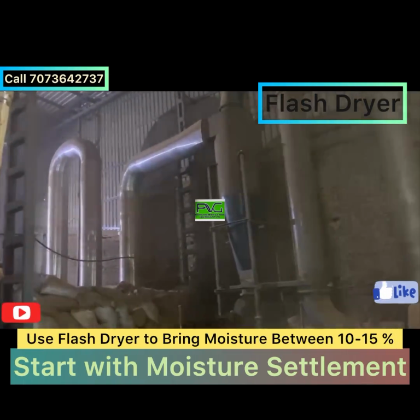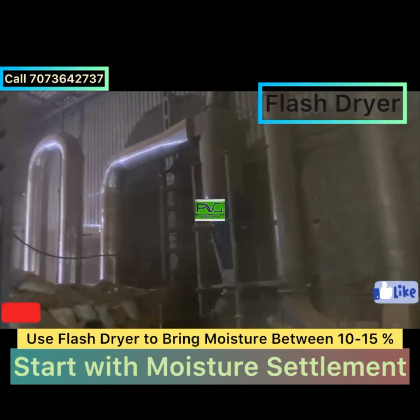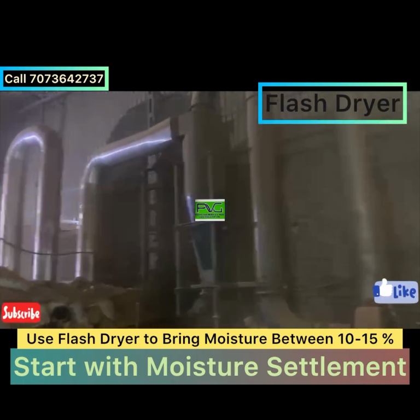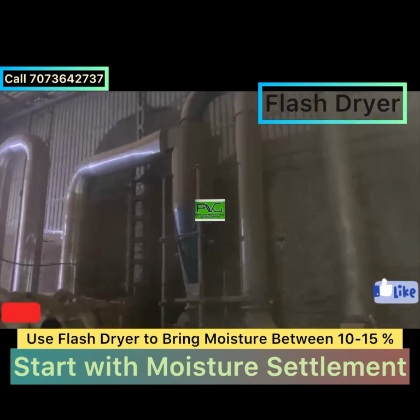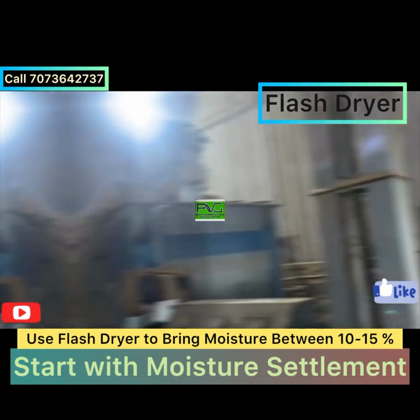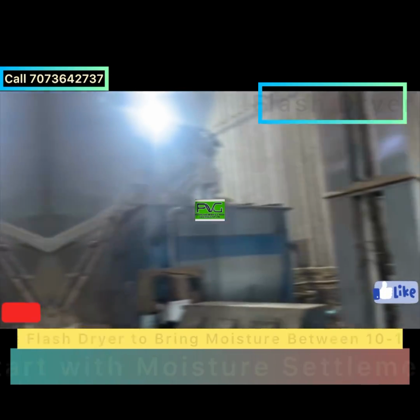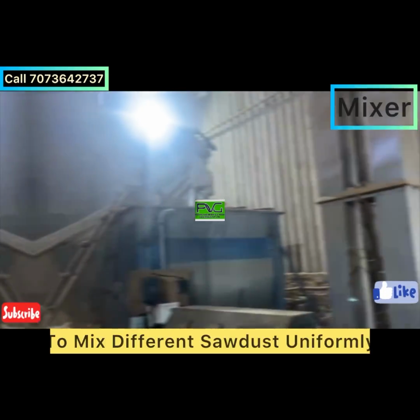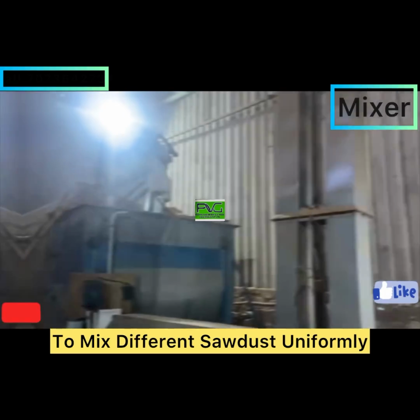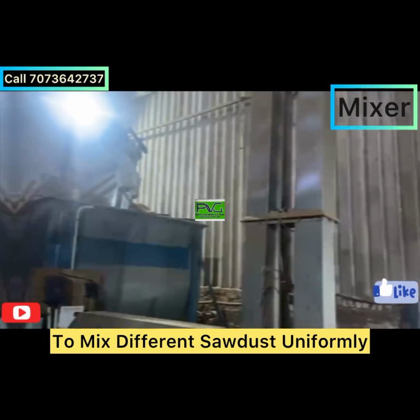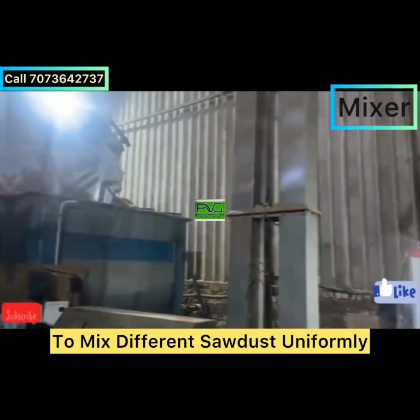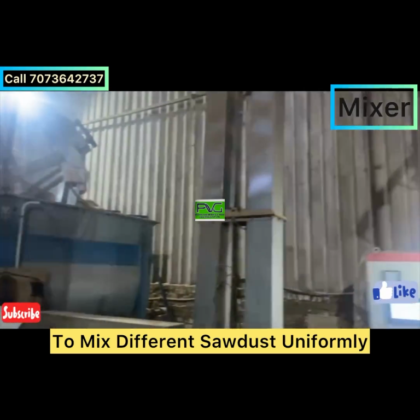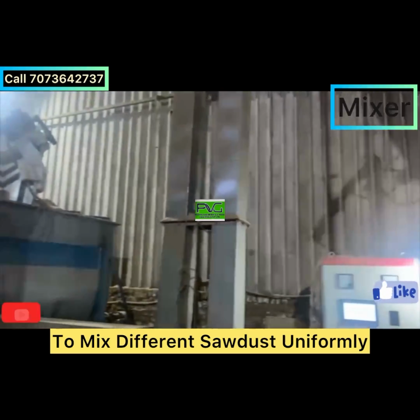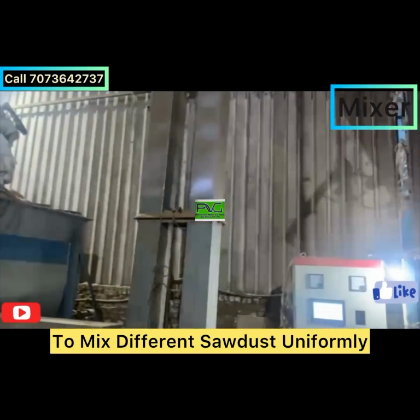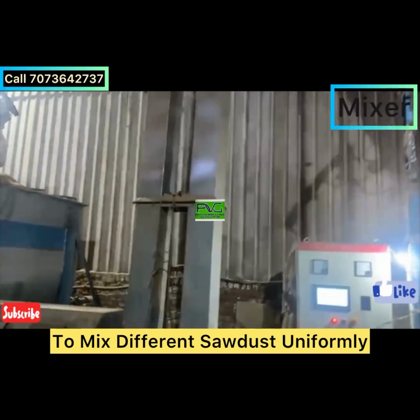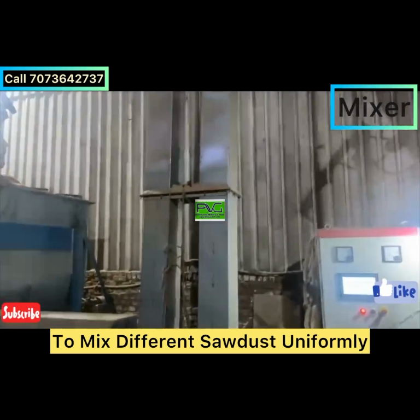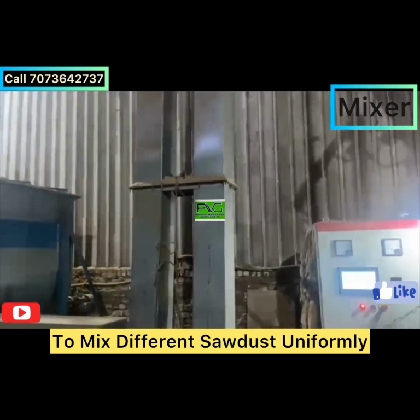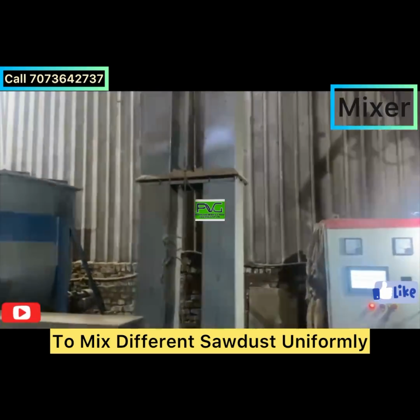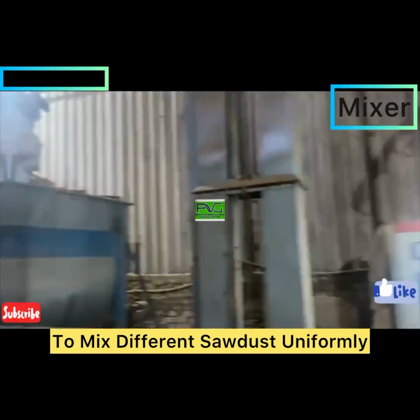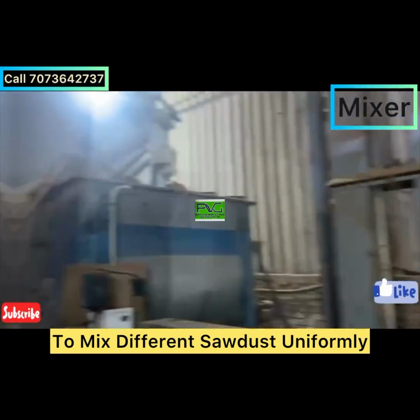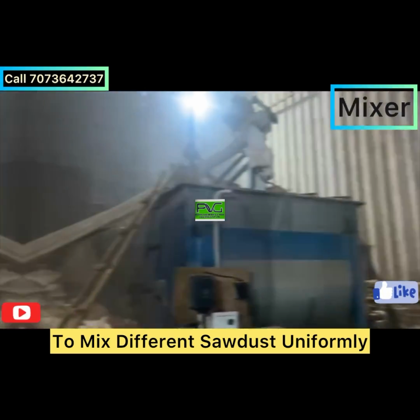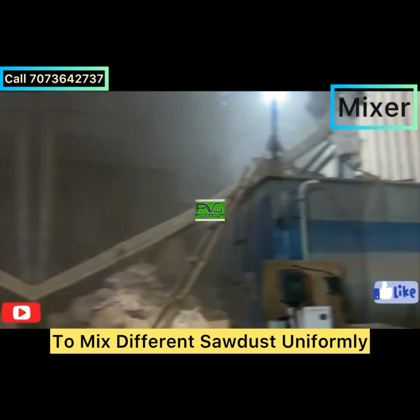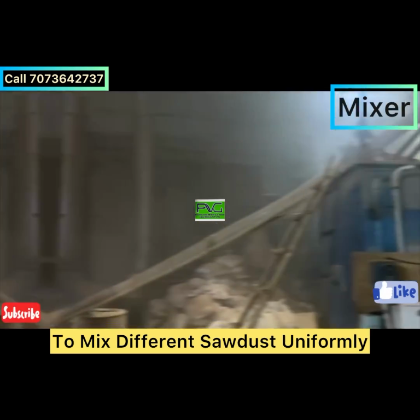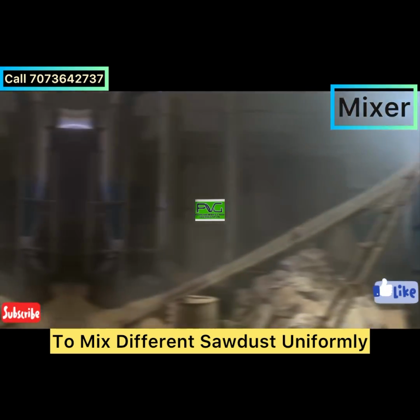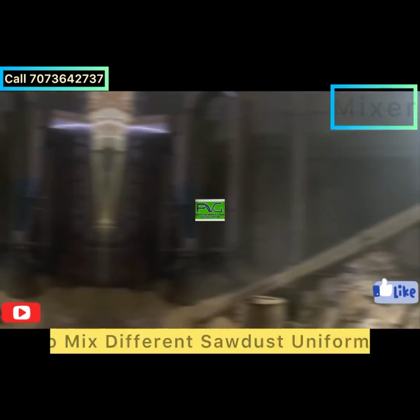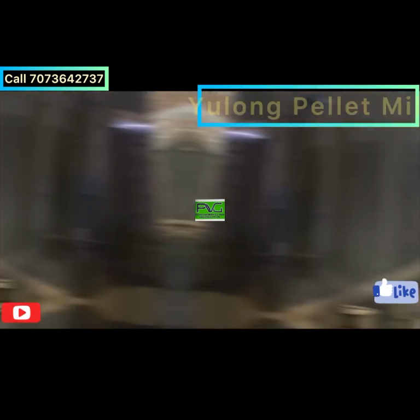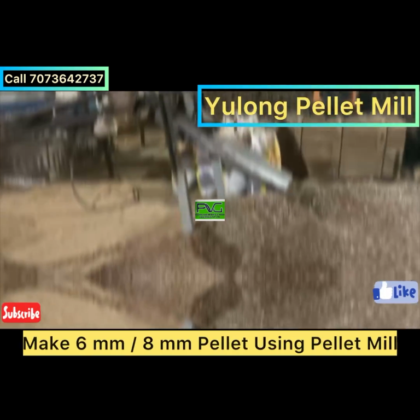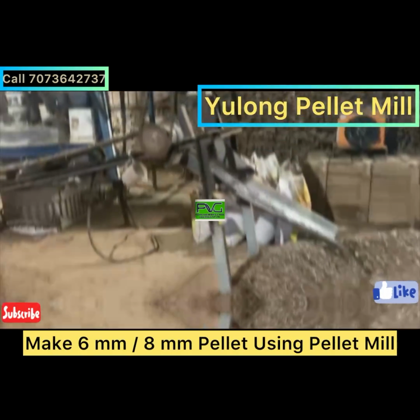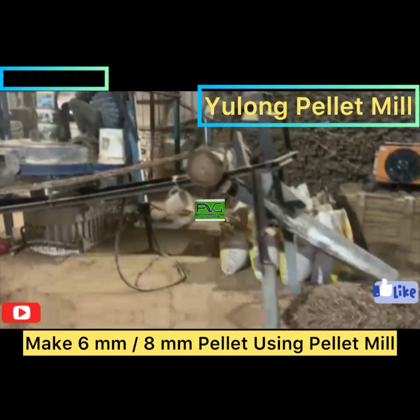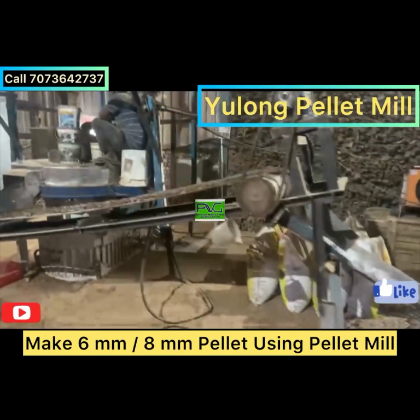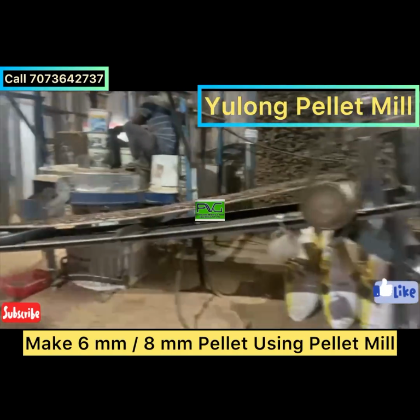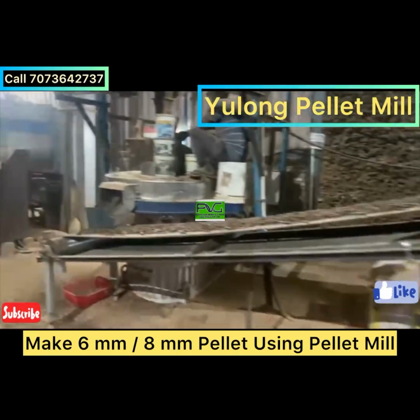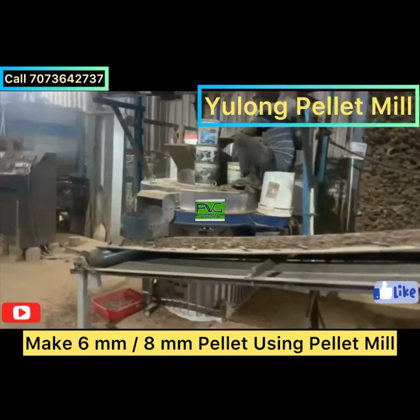After drying, you may proceed to the mixing section, where you can uniformly mix different types of sawdust coming from different trees and make a uniform mixer to produce a uniform pellet.